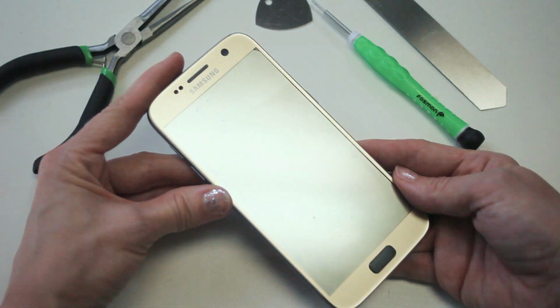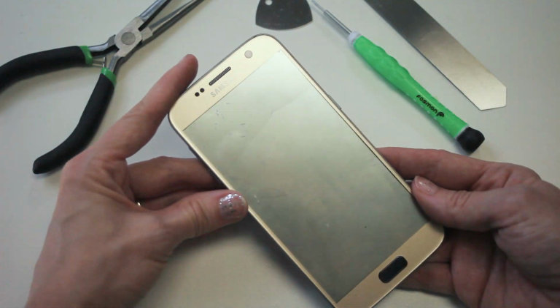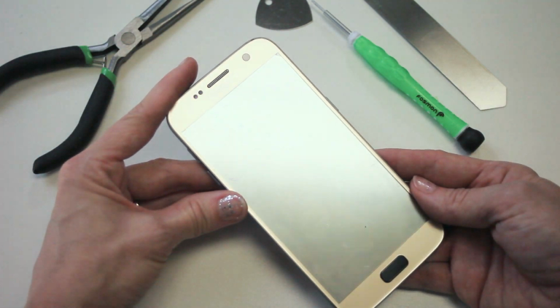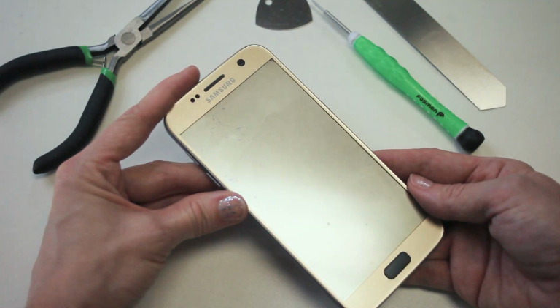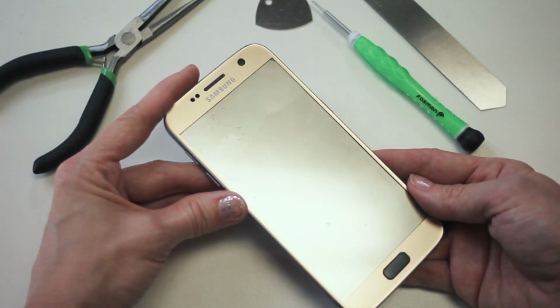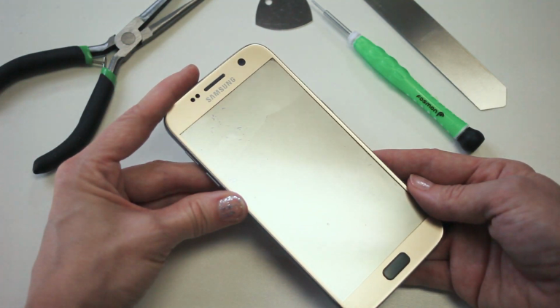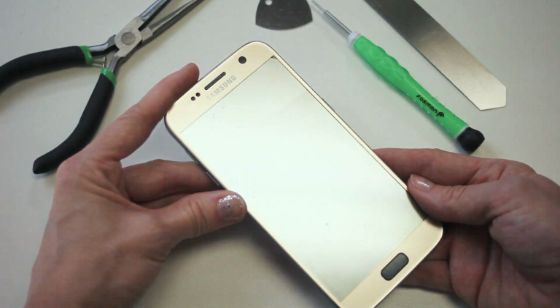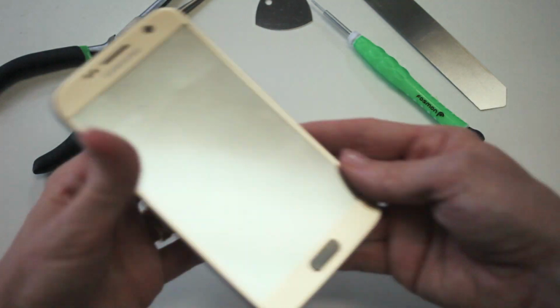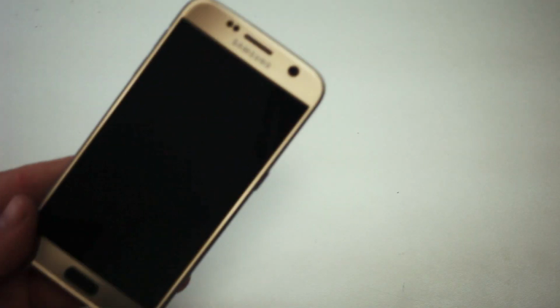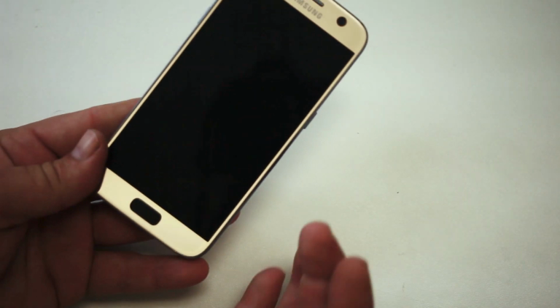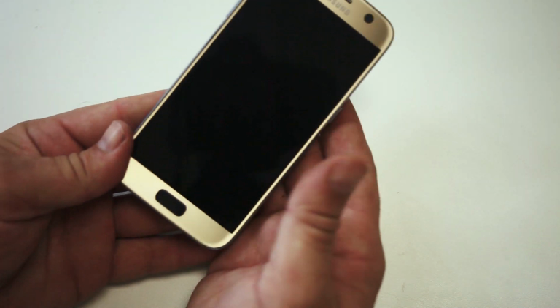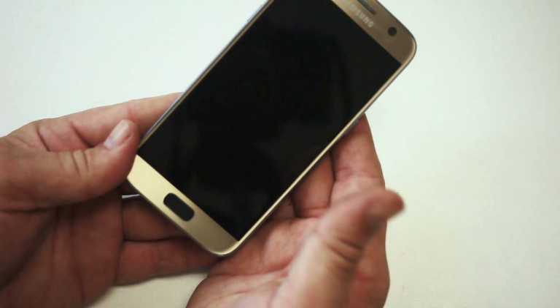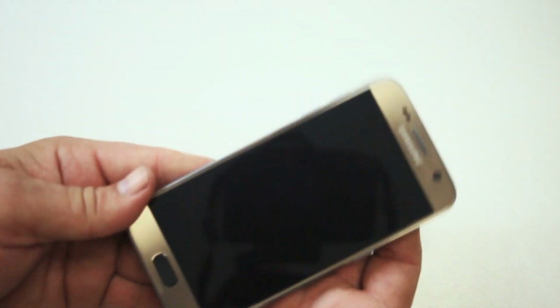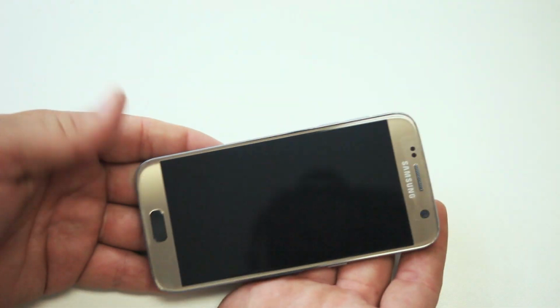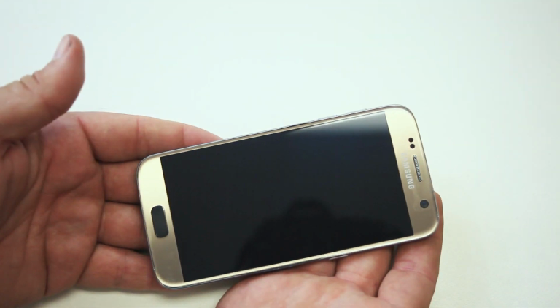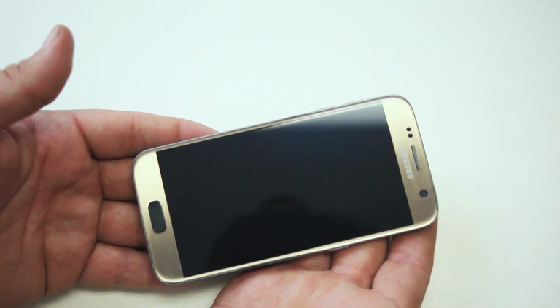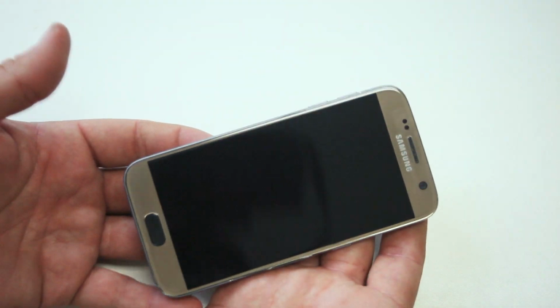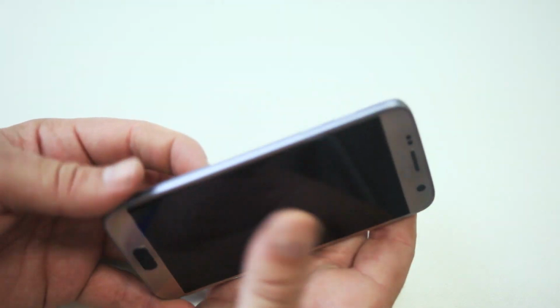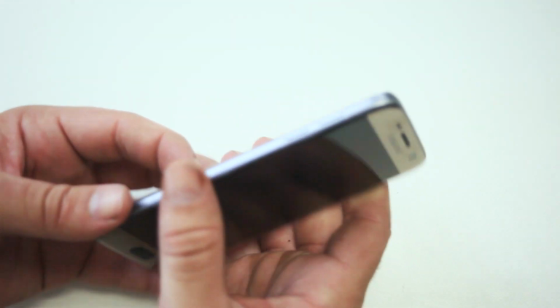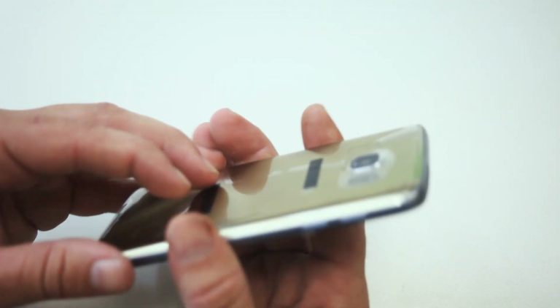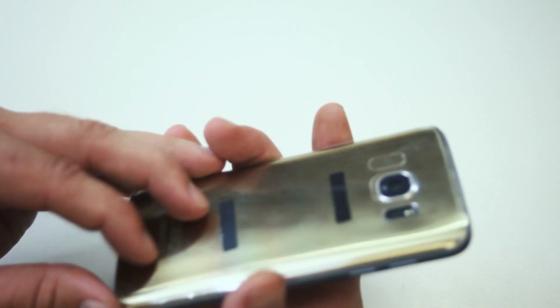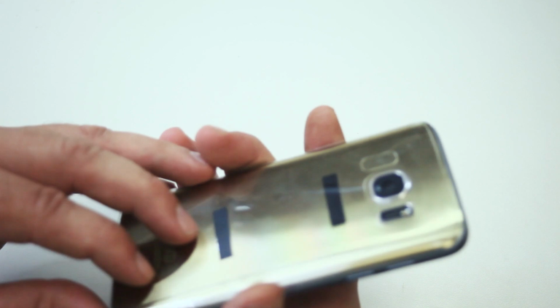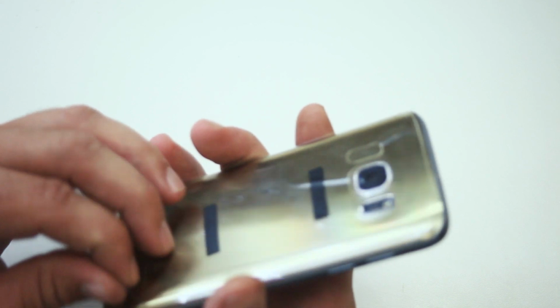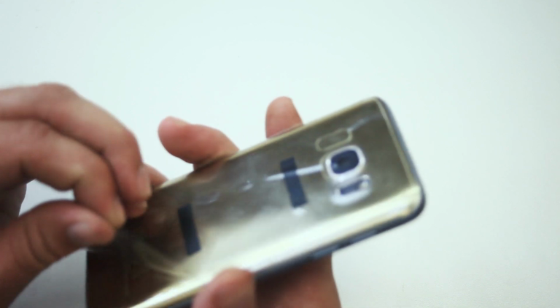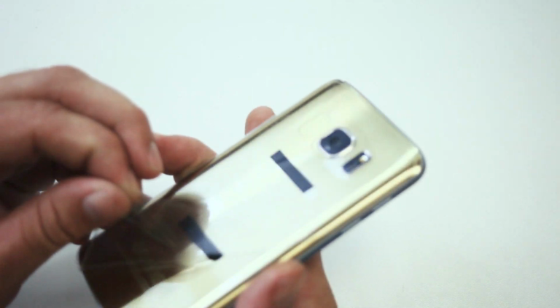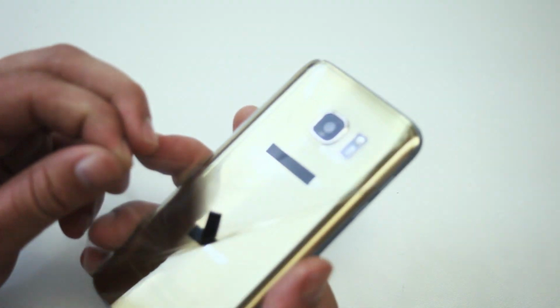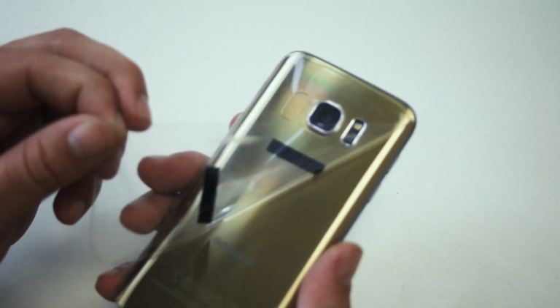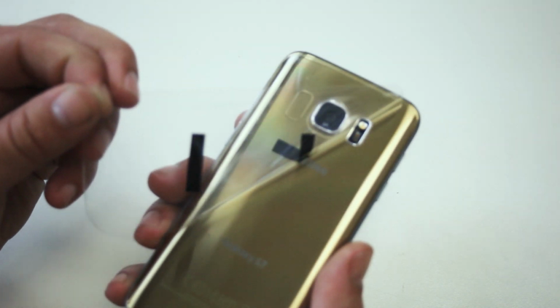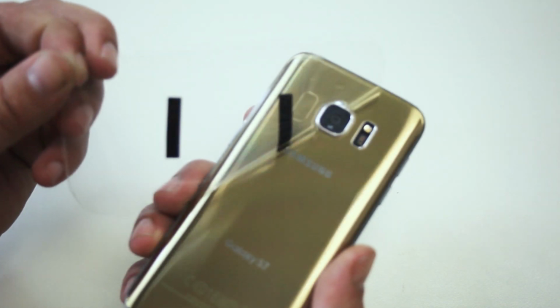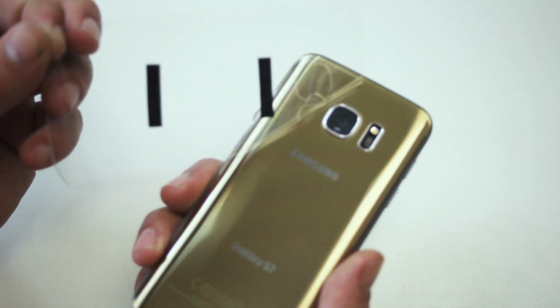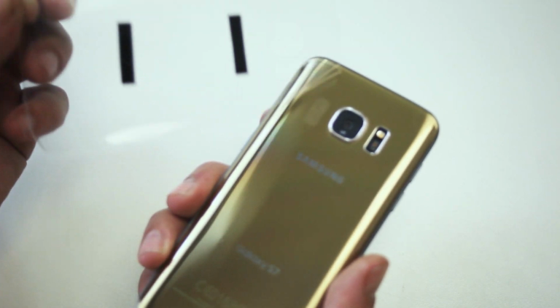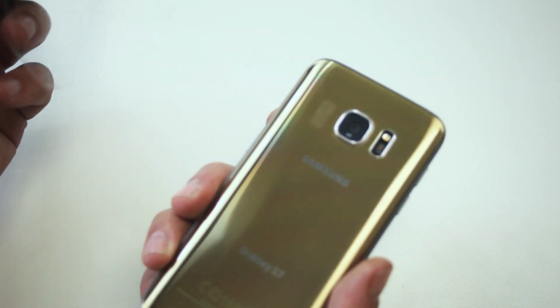If your screen doesn't show what it should show on it, you'll probably need a new digitizer too. Please note, Samsung, Amazon, and SunMall are in no way sponsors of this video, and please attempt this process at your own risk. We're not responsible for damages or harm to you or your cell phone or anything else for that matter.